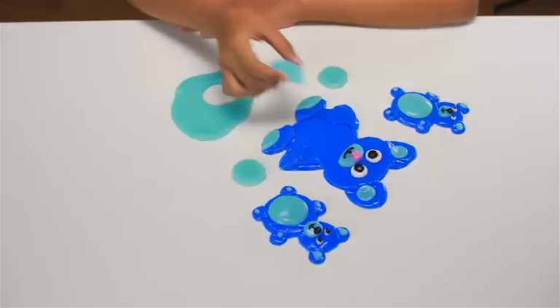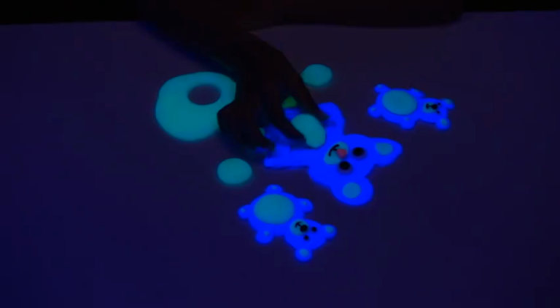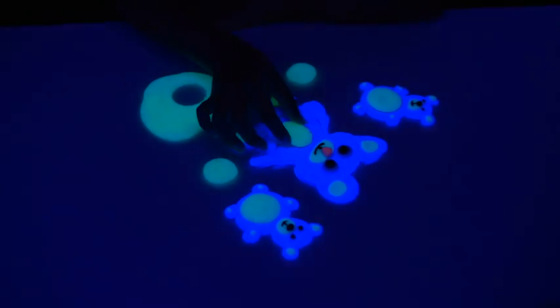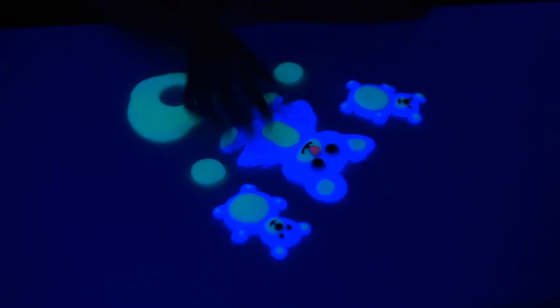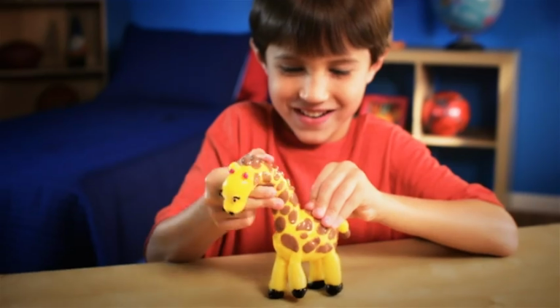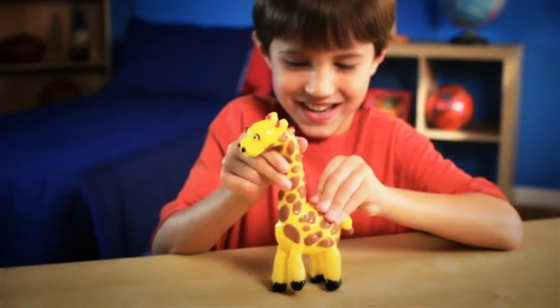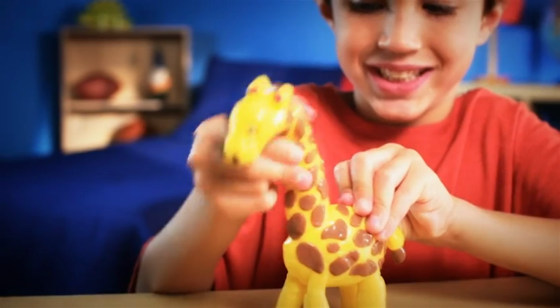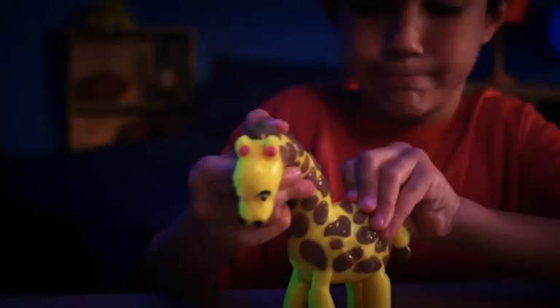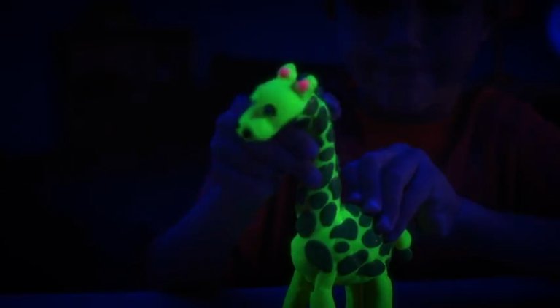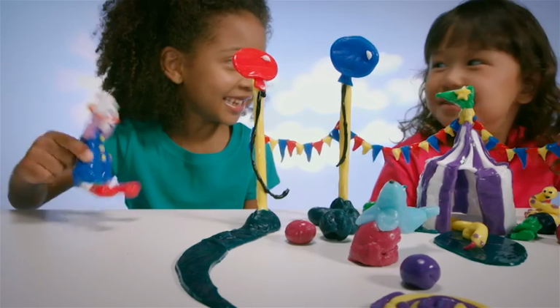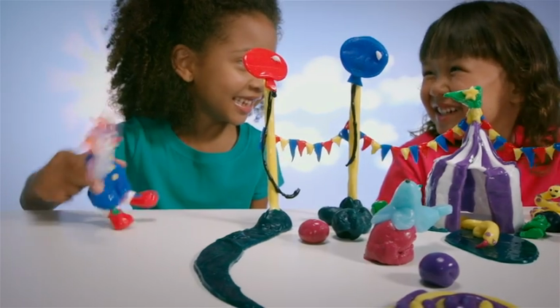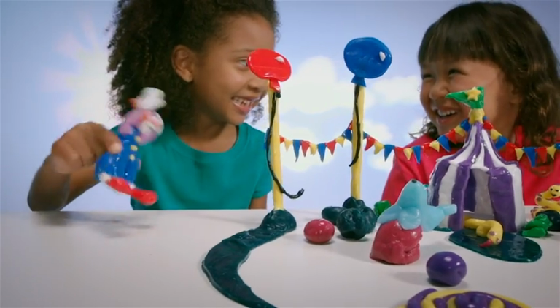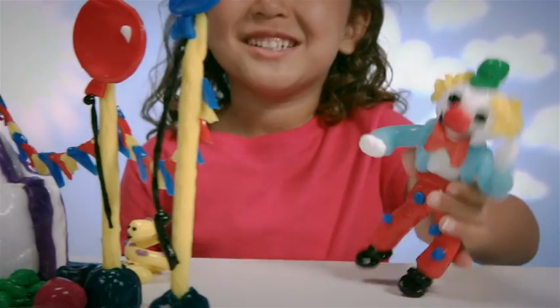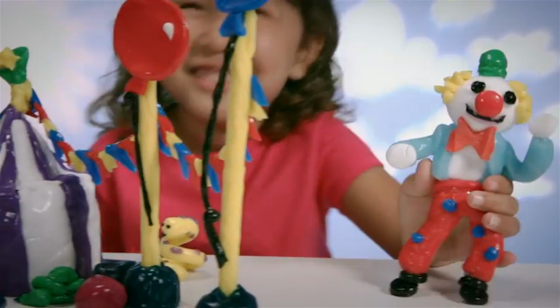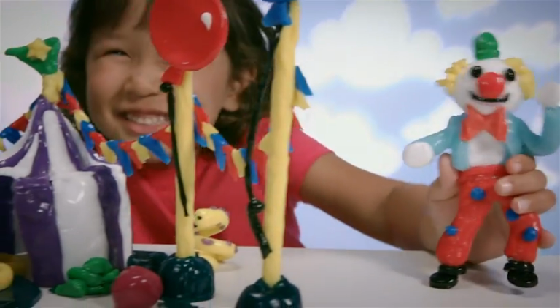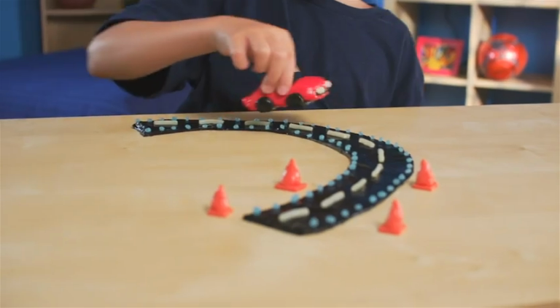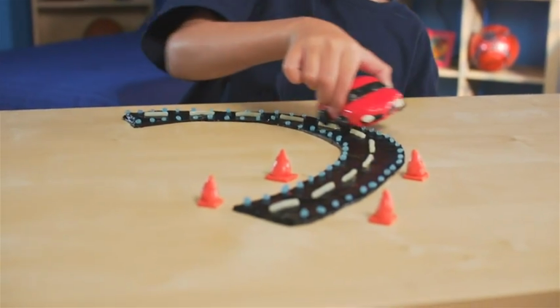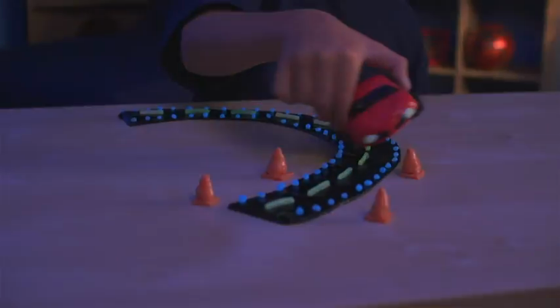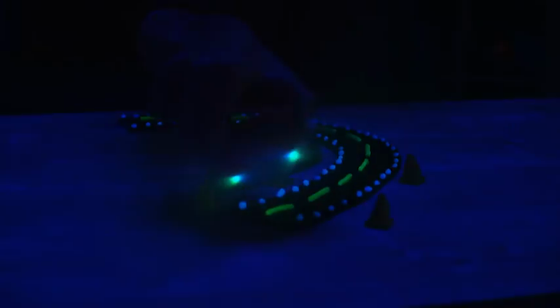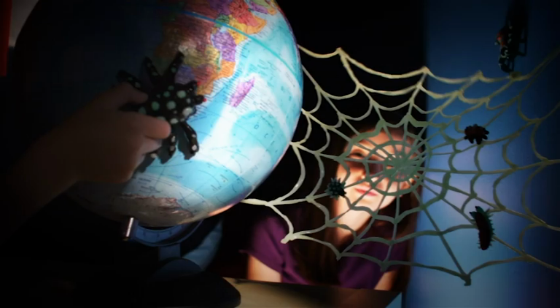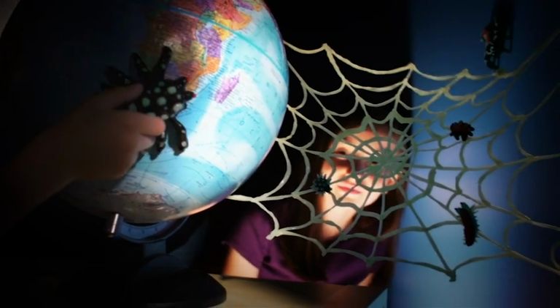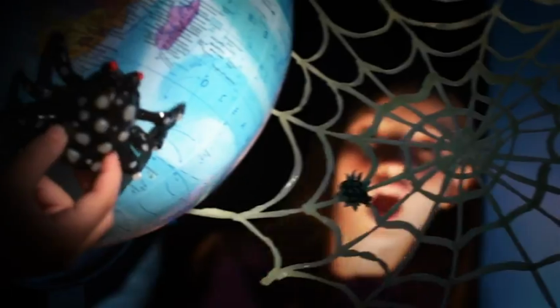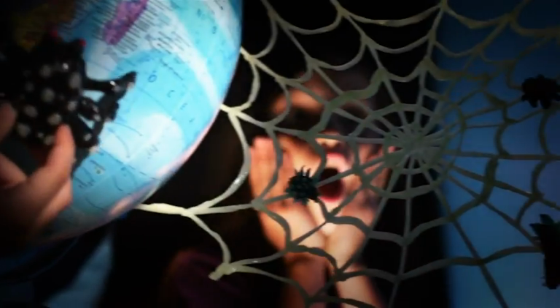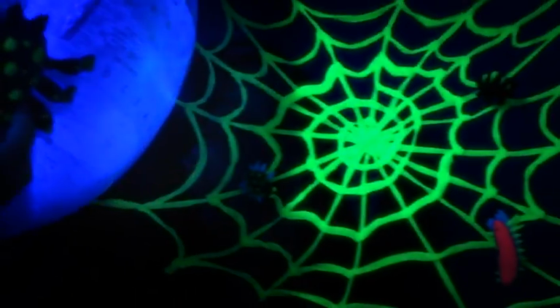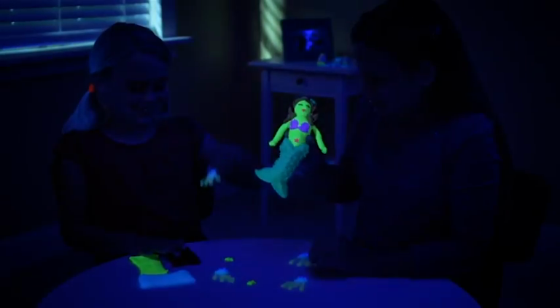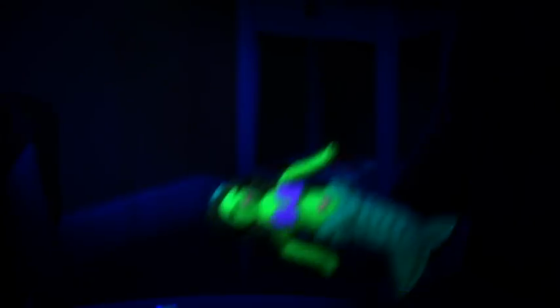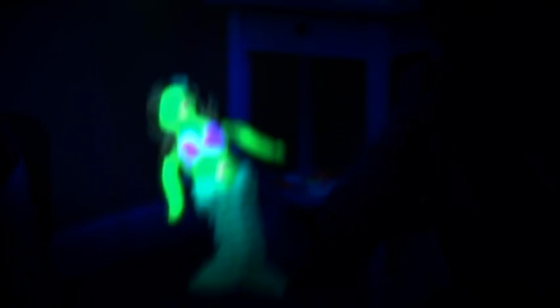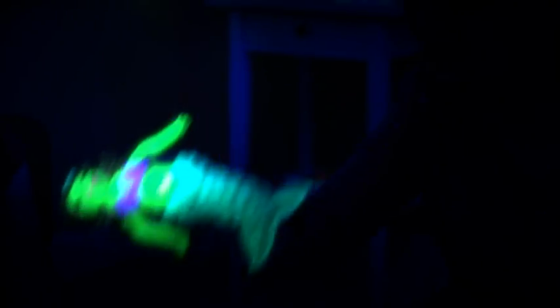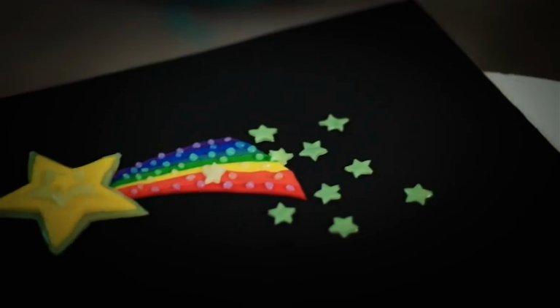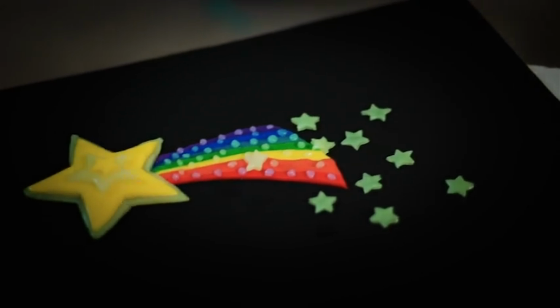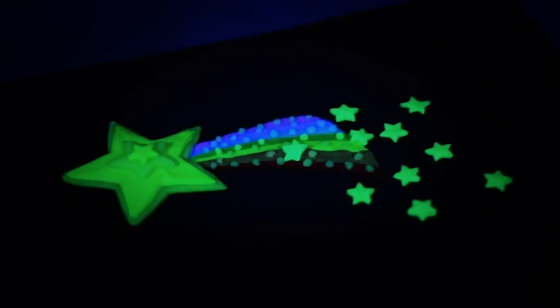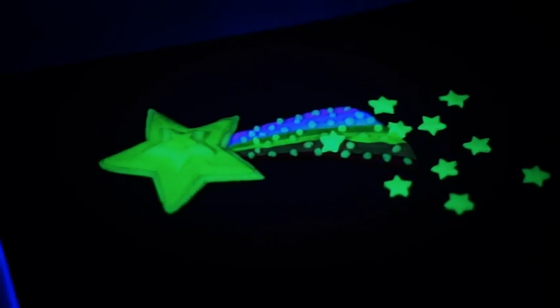Make teddy bears with glowing bellies, giraffes with necks that stretch up and down, or a bouncy, bright, smiling clown. Create cars with headlights that light up, a spider web with glowing bugs, mermaids with illuminated tails, stars with shiny light trails.